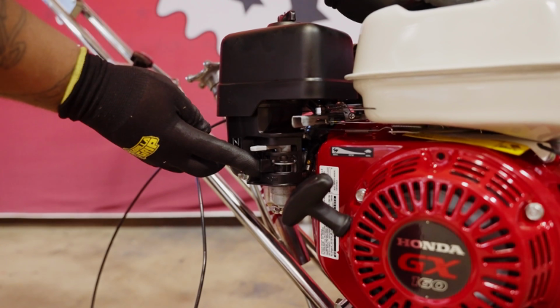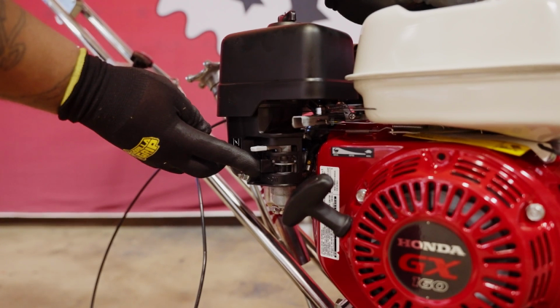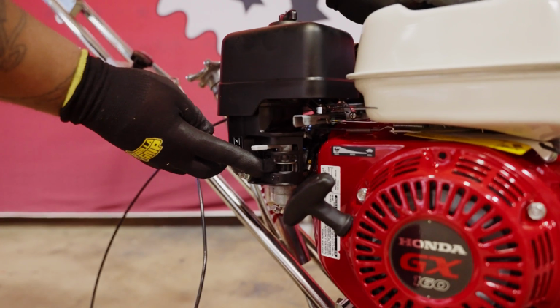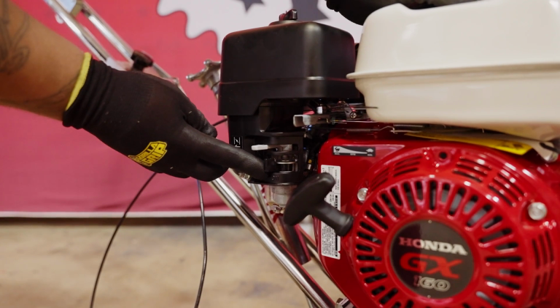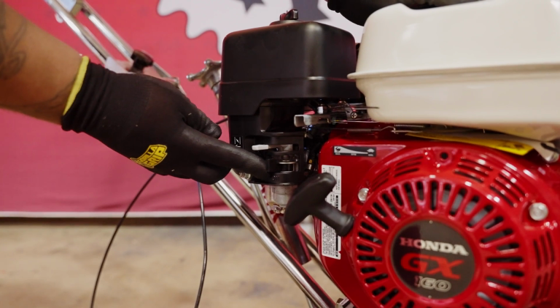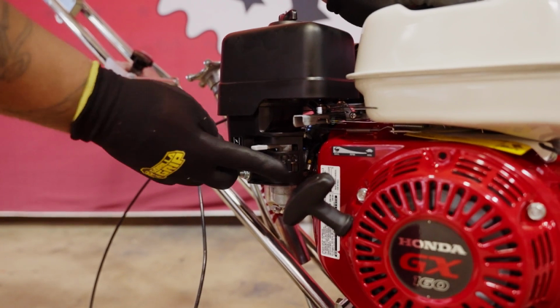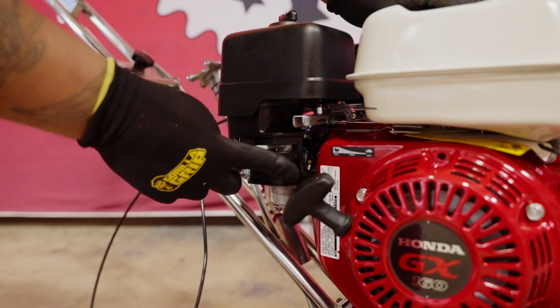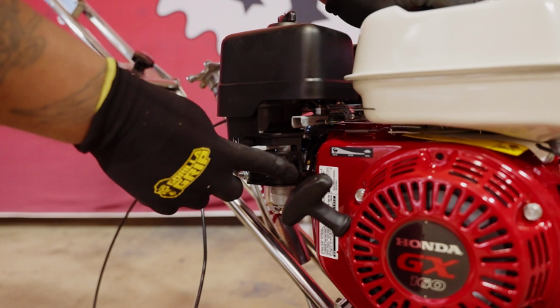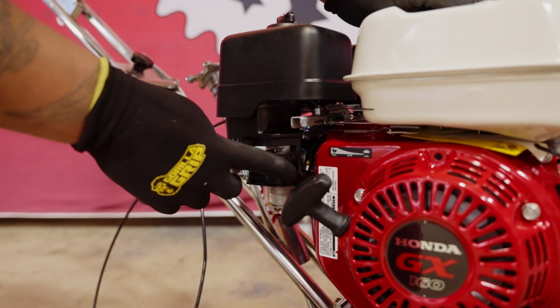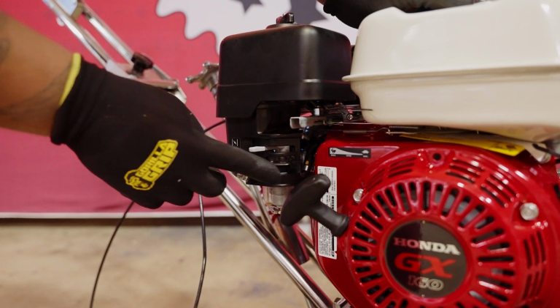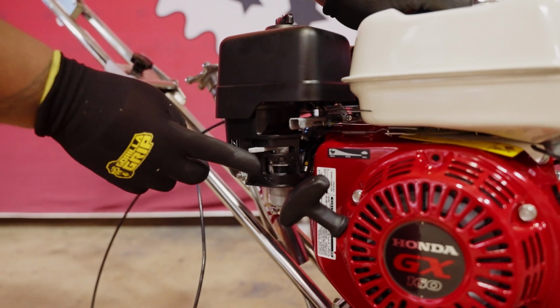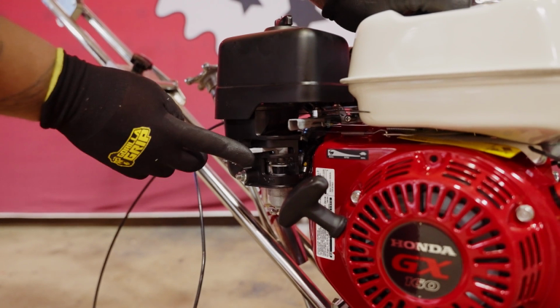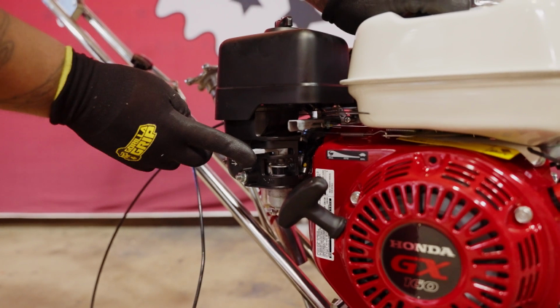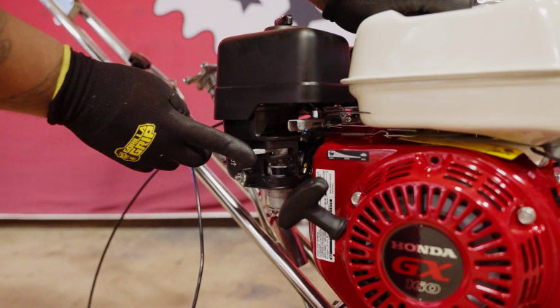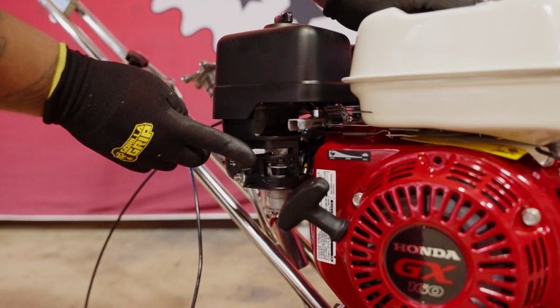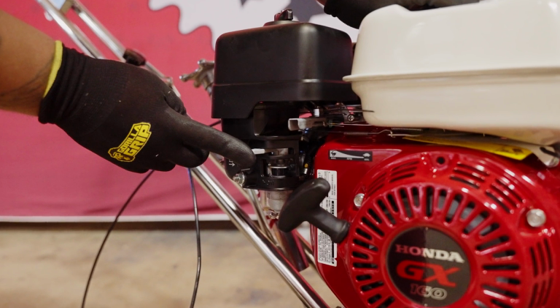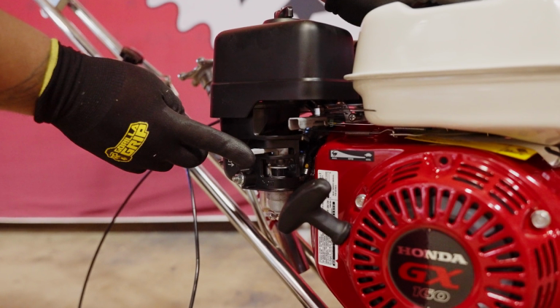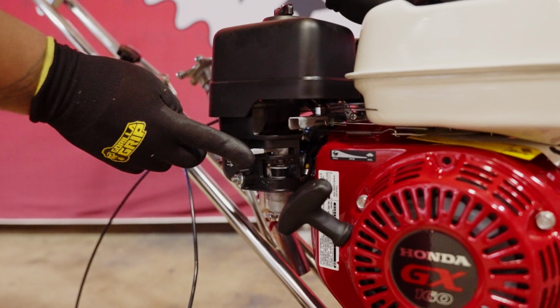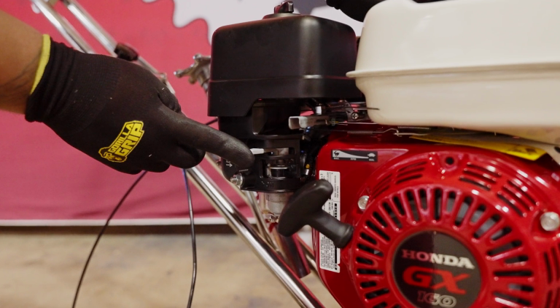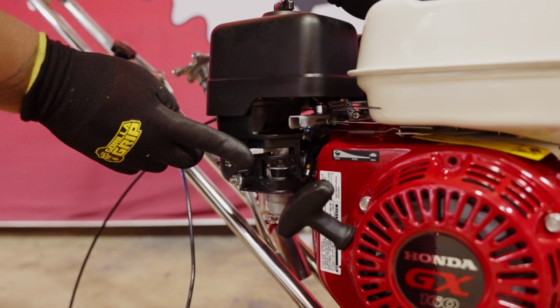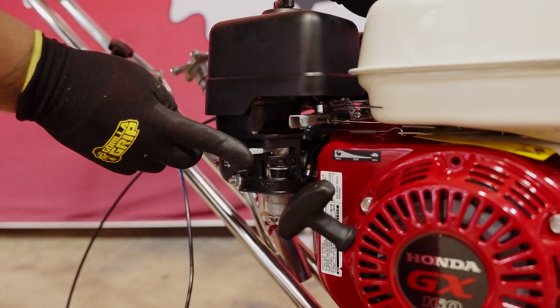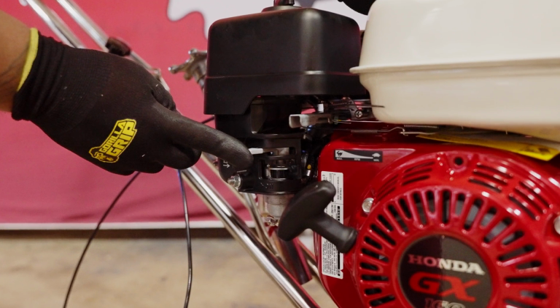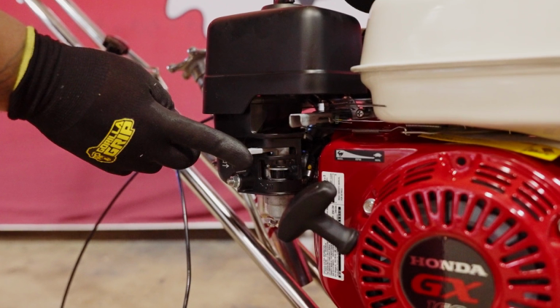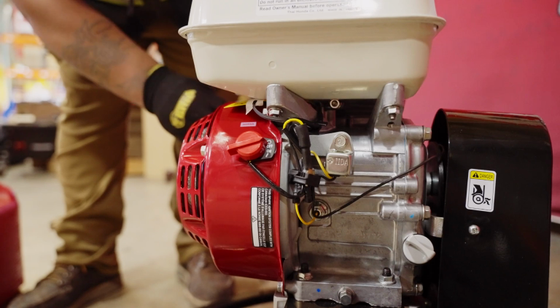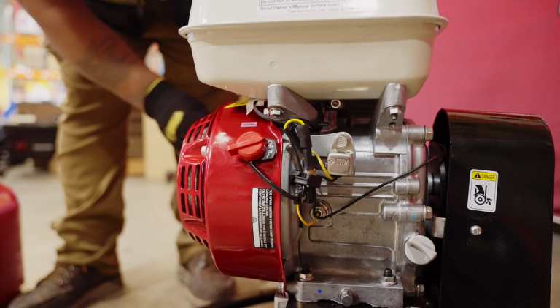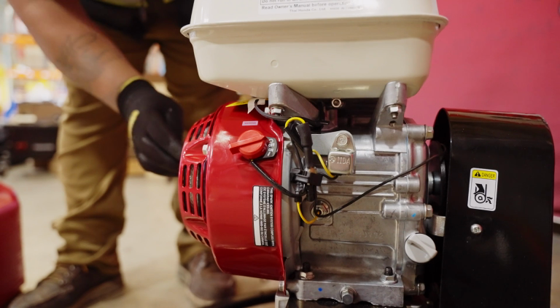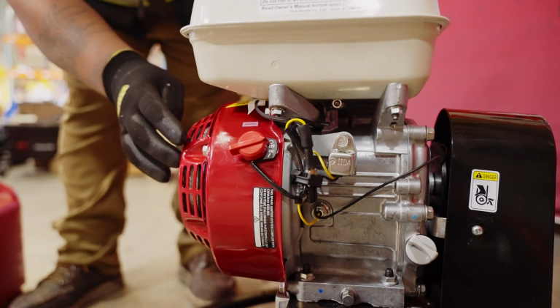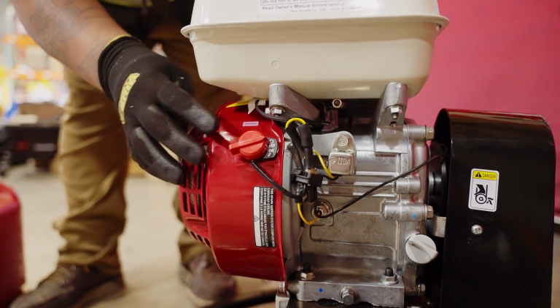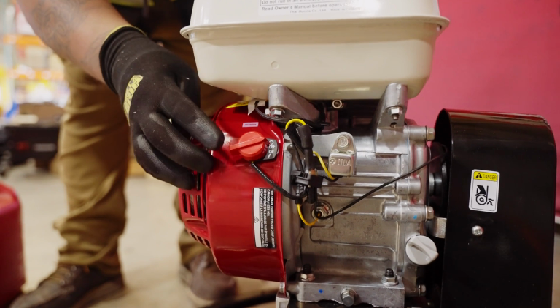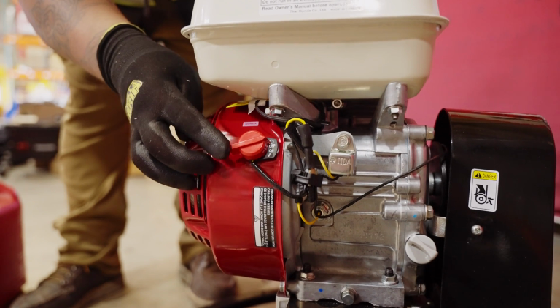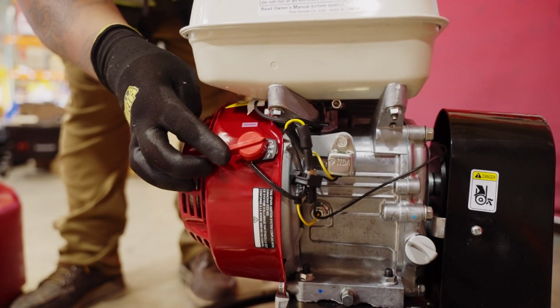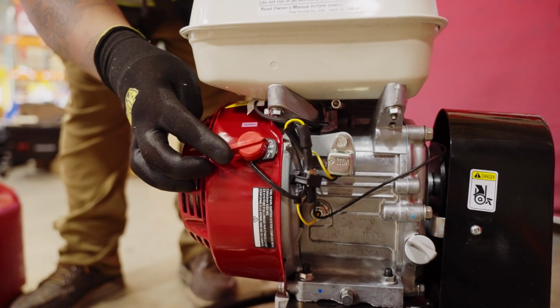To start the engine, locate the fuel valve lever and turn it to the on position. Next, move the choke lever to the closed position if the engine is cold. Then check that the ignition switch is in the on position.